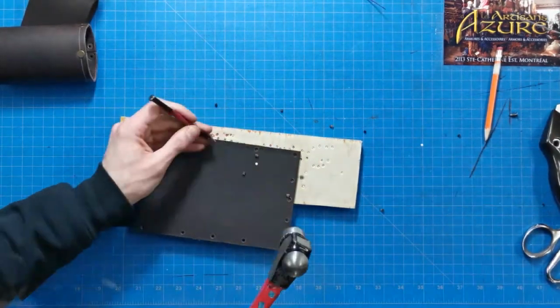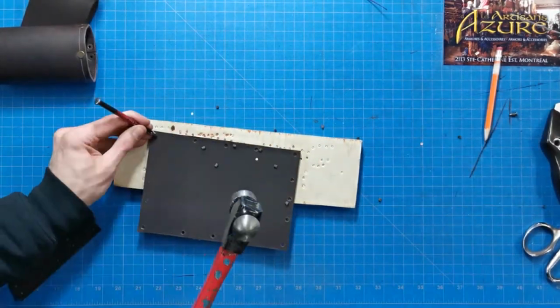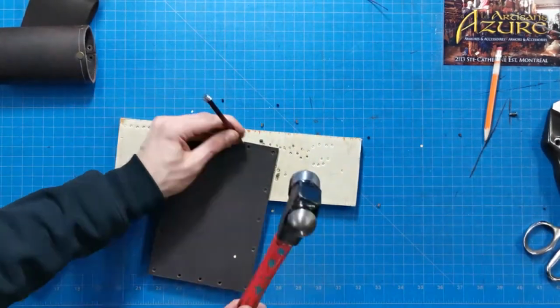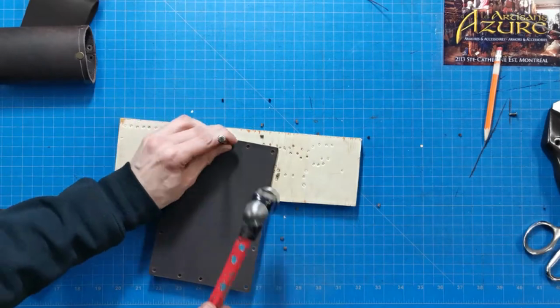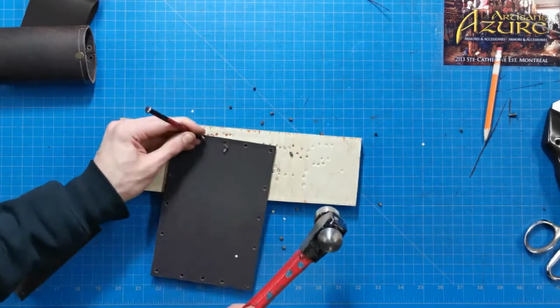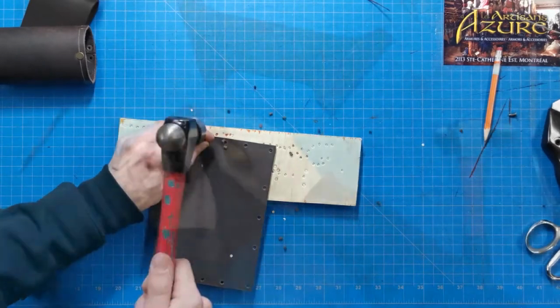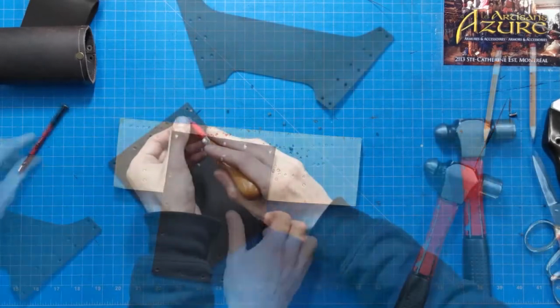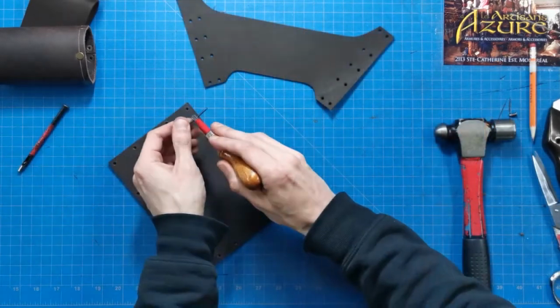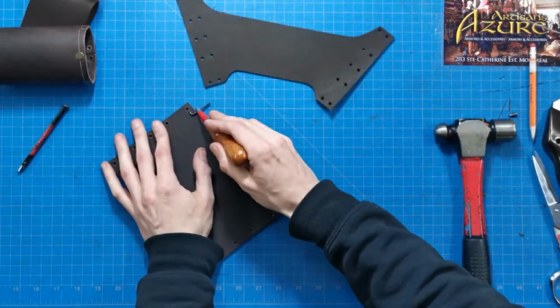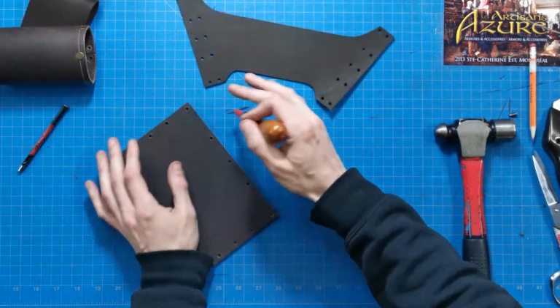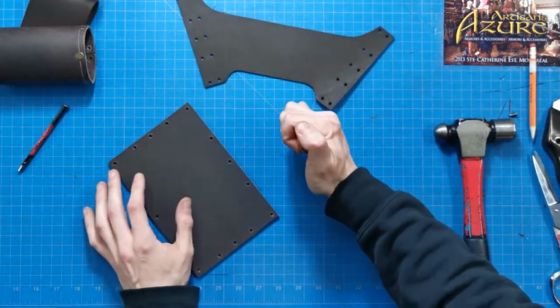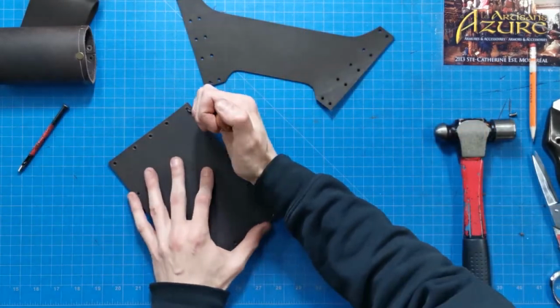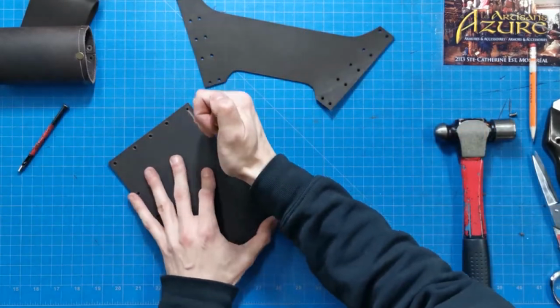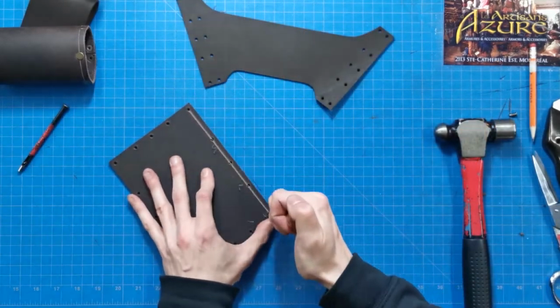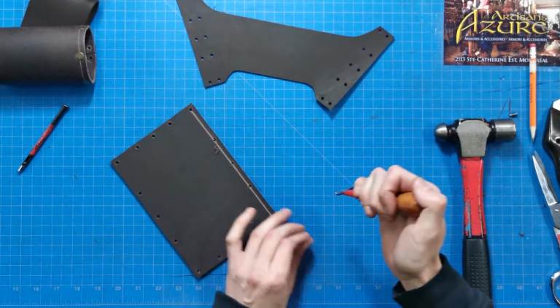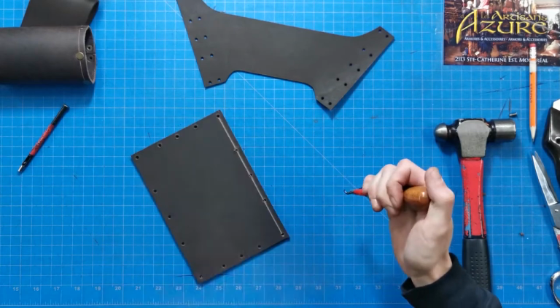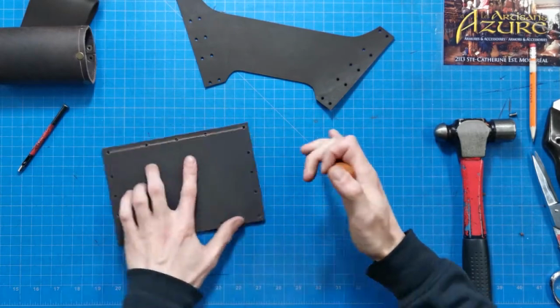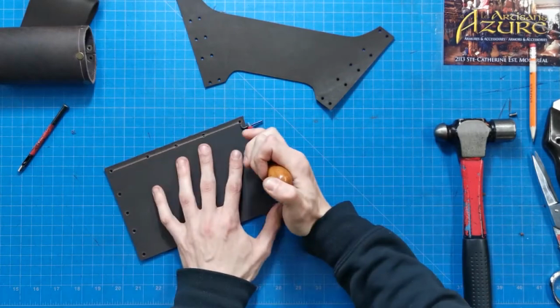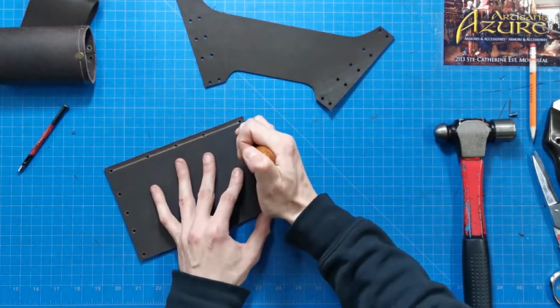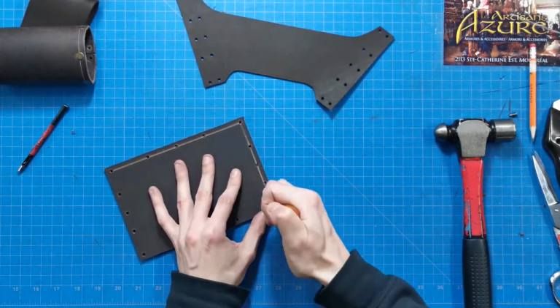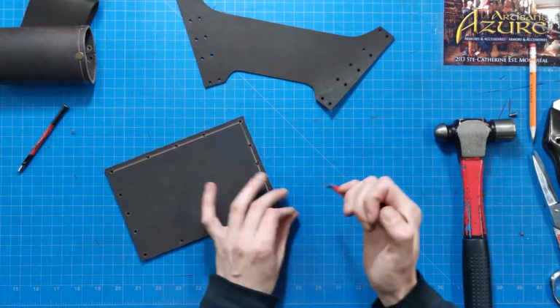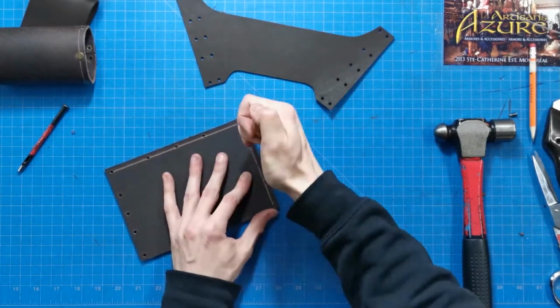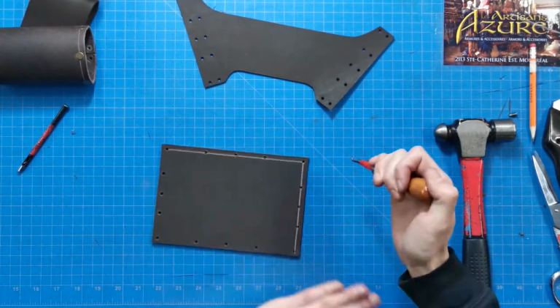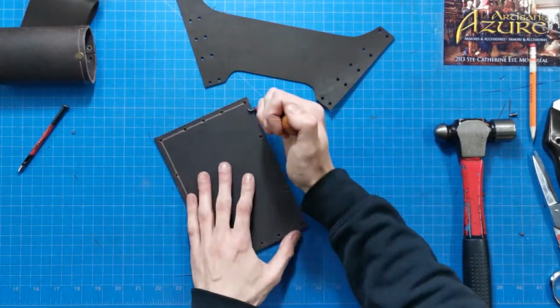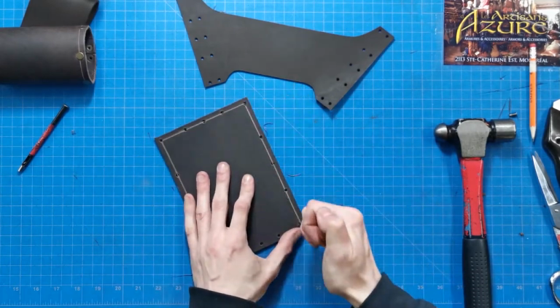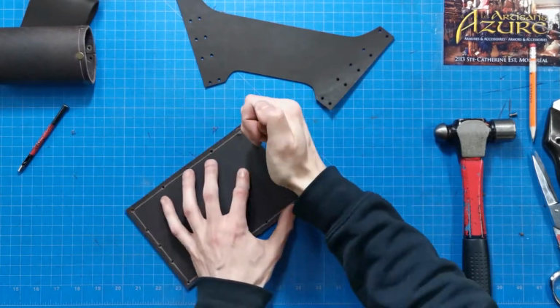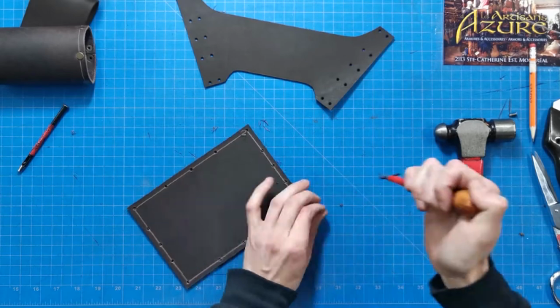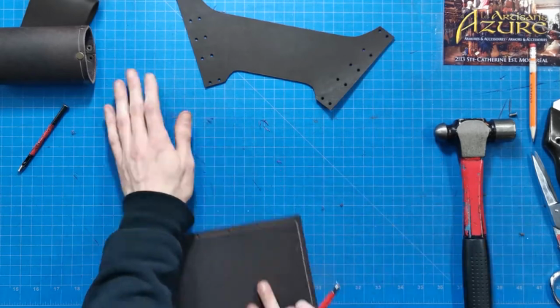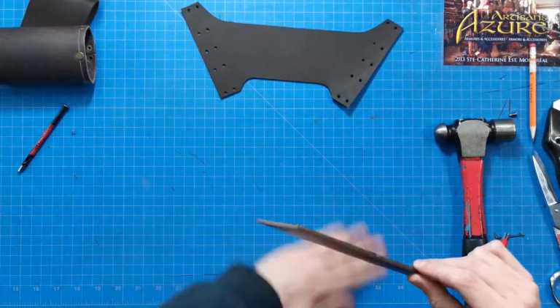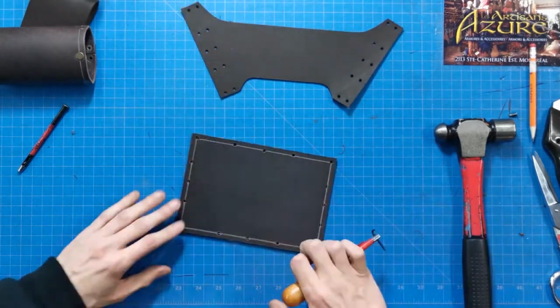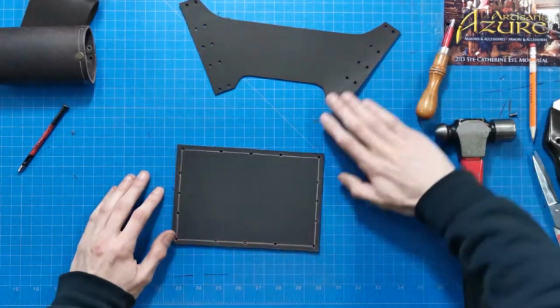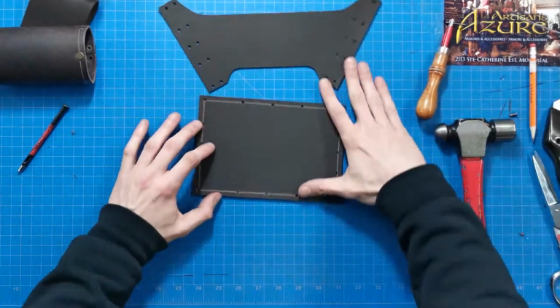Once done, we can use our leather groover to create a decorative line along the side of the sheath. Single or double line, simply adjust the width of the branch and lean along the side of the leather.